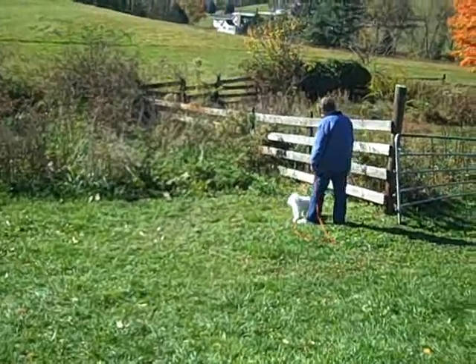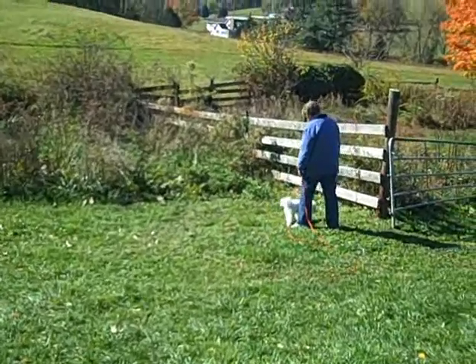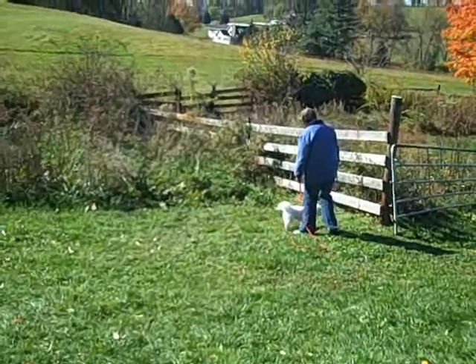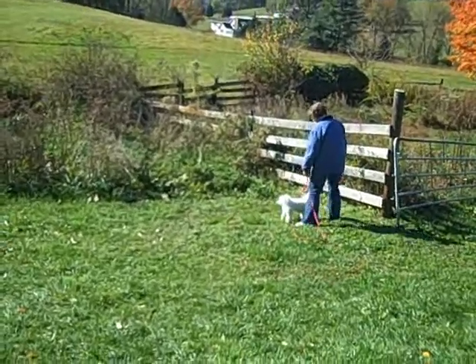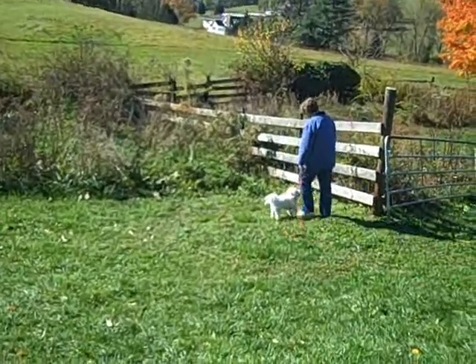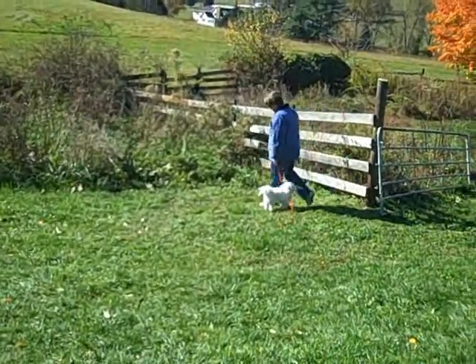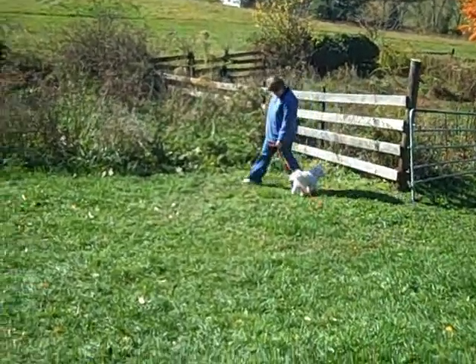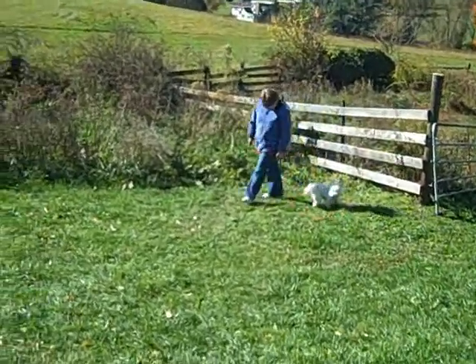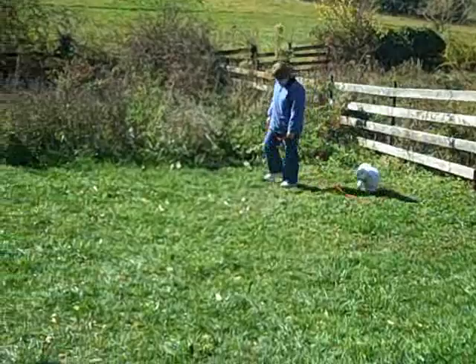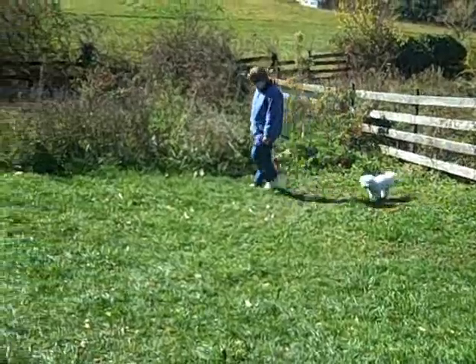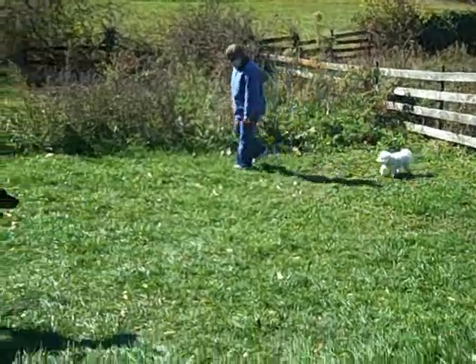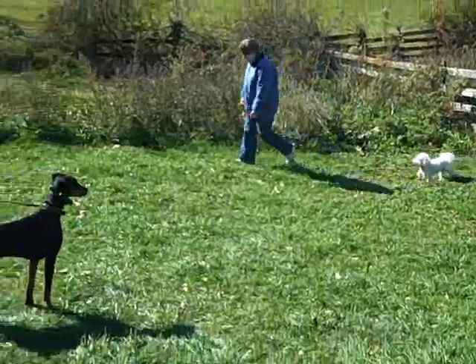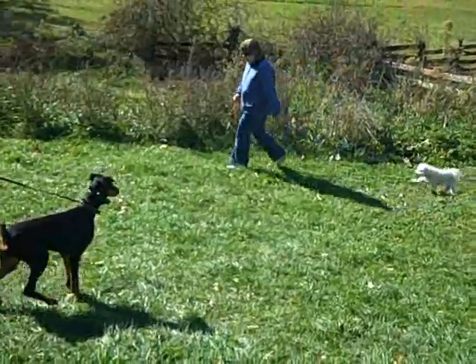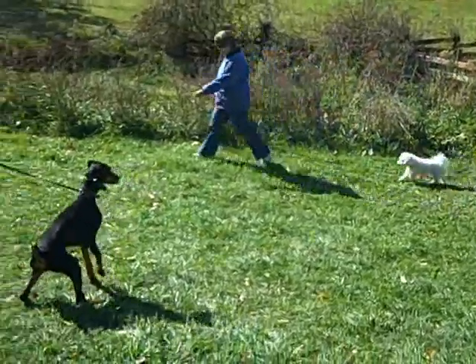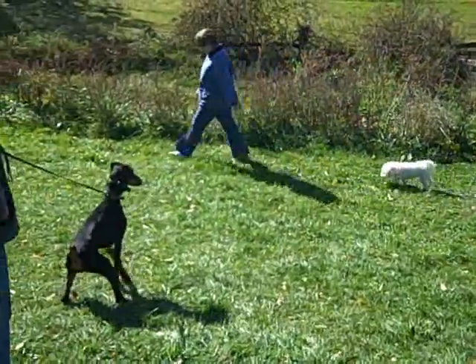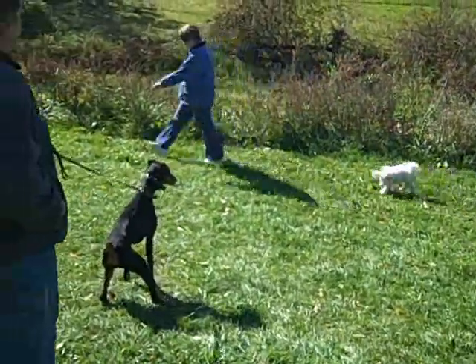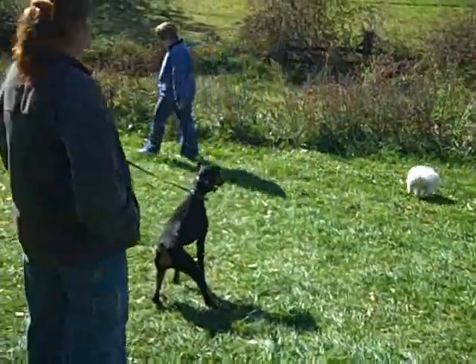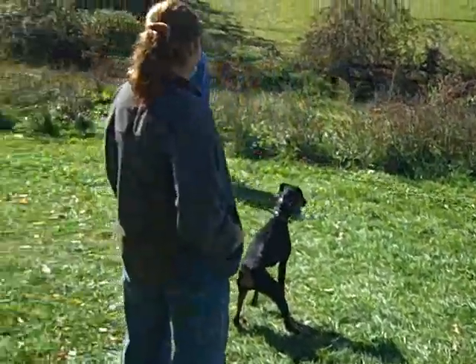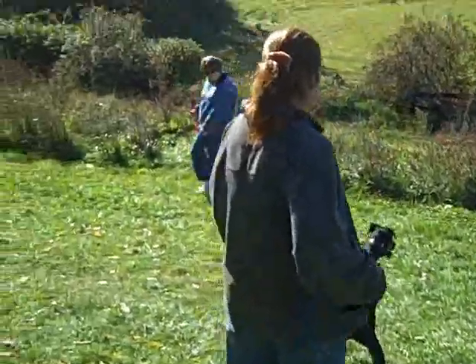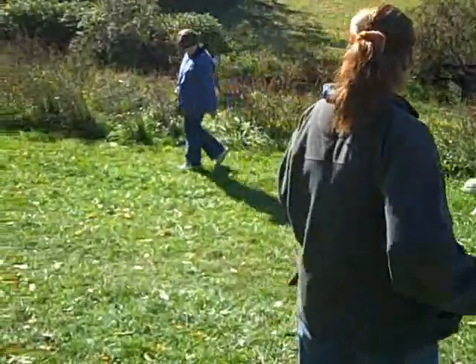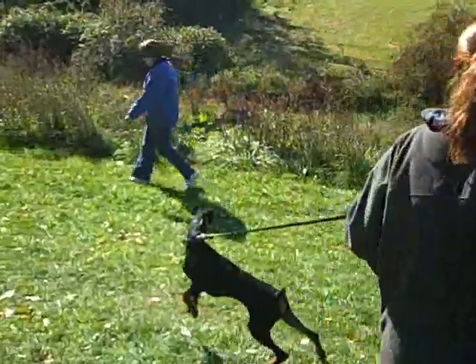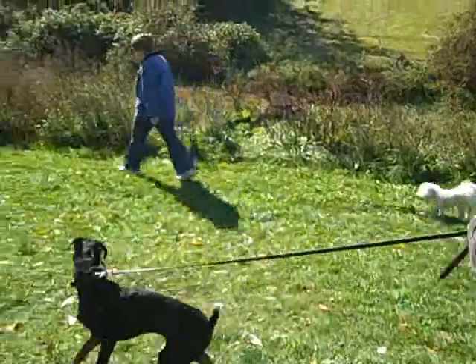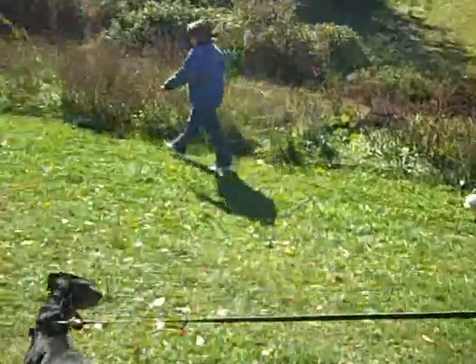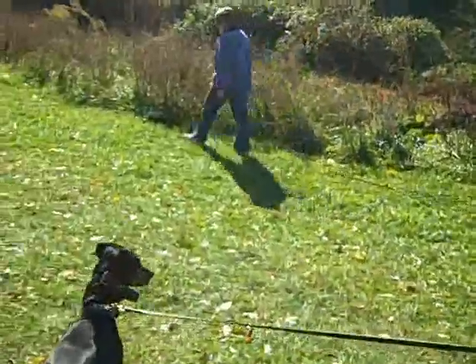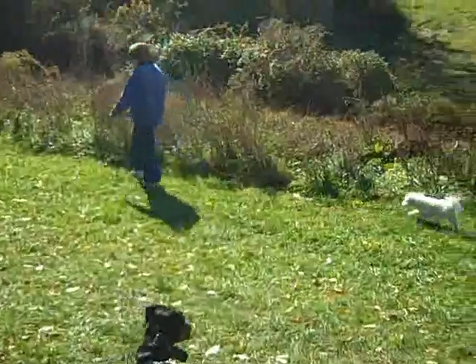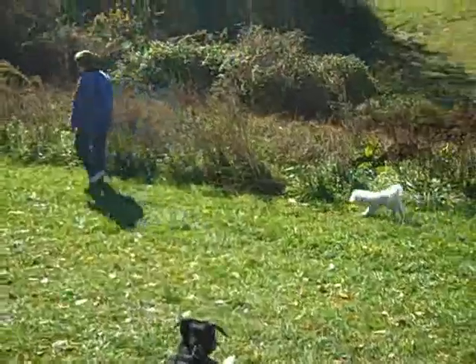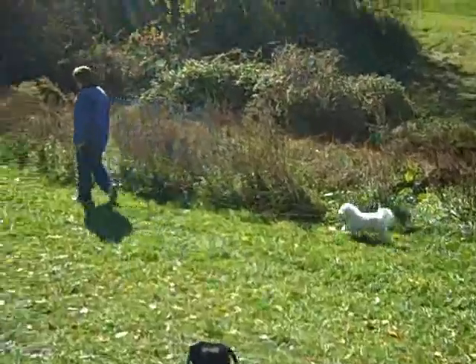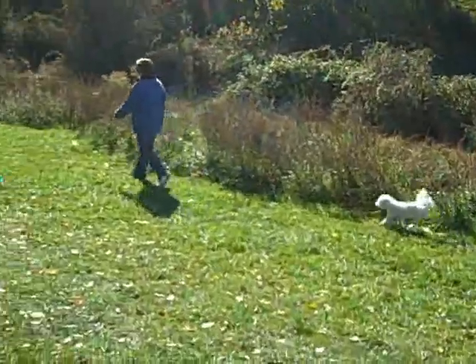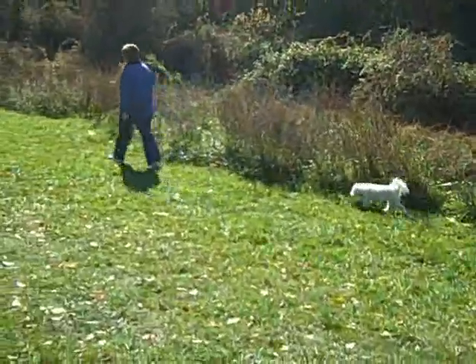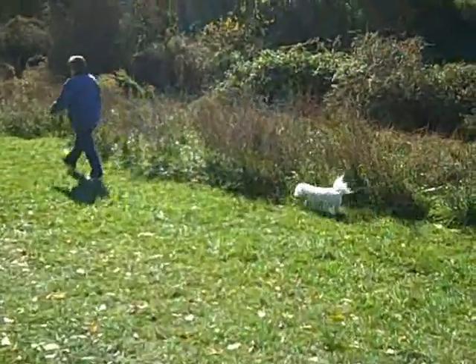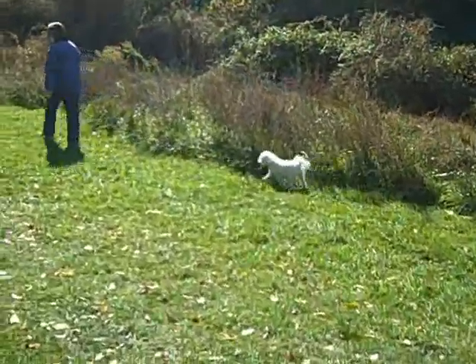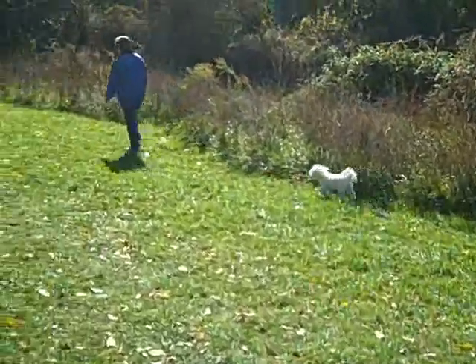In this first clip, we briefly review Tate's long line work with the moderate distraction — a young doe pup that's come for training. As you can see, he easily maintains an appropriate distance even with 15 feet of slack between himself and his handler.